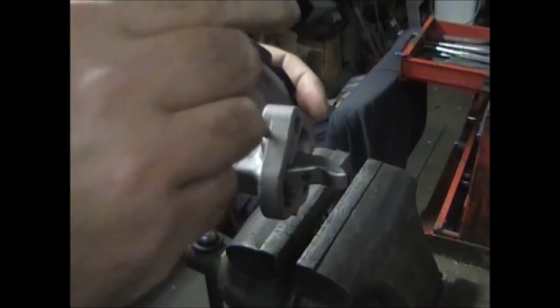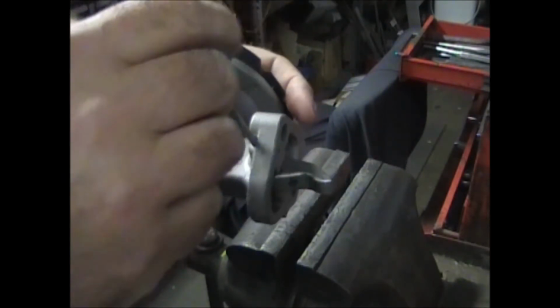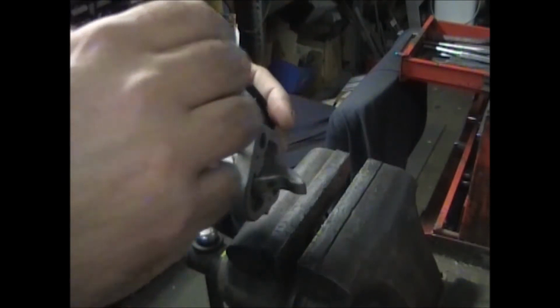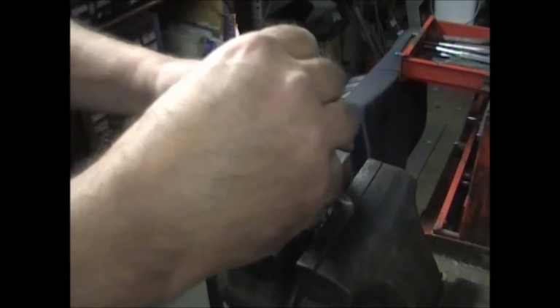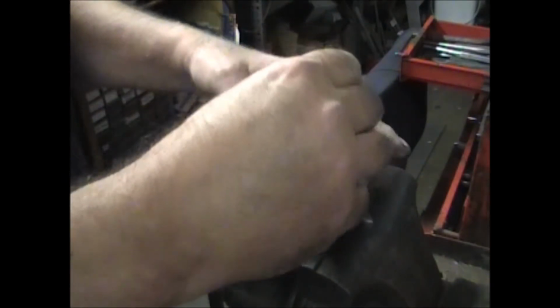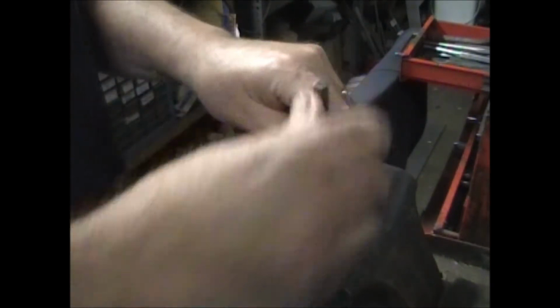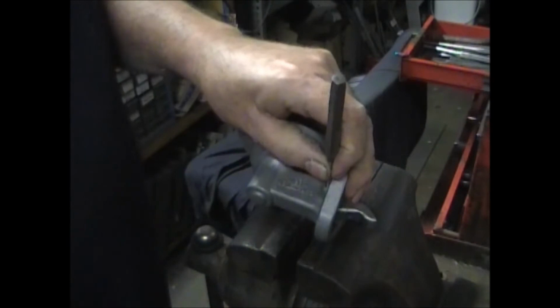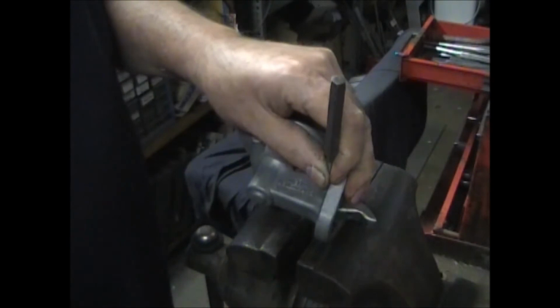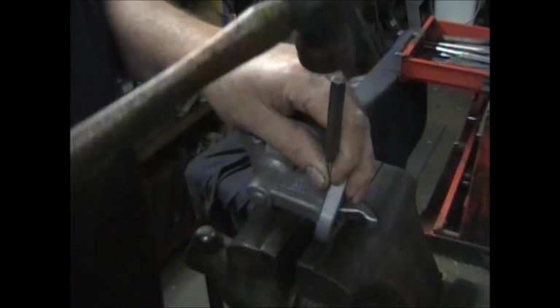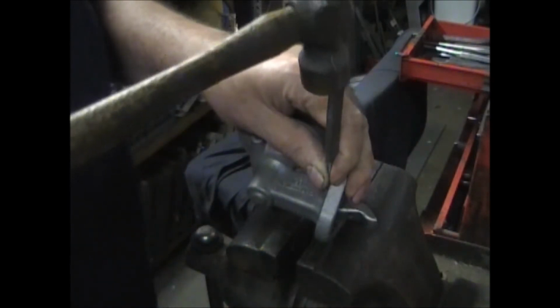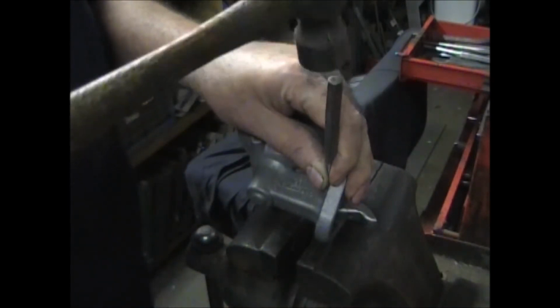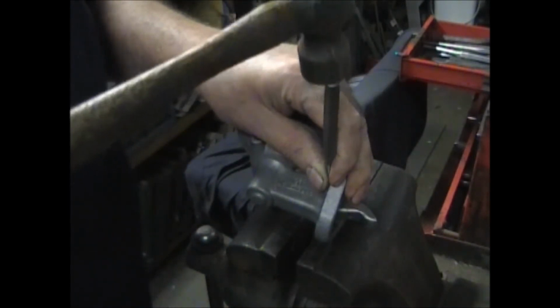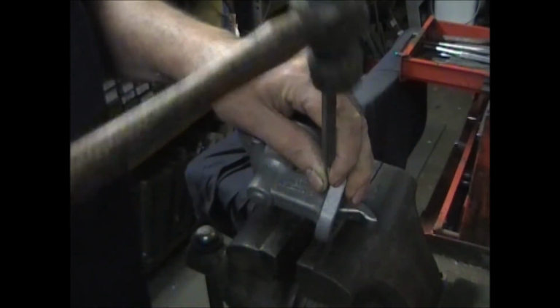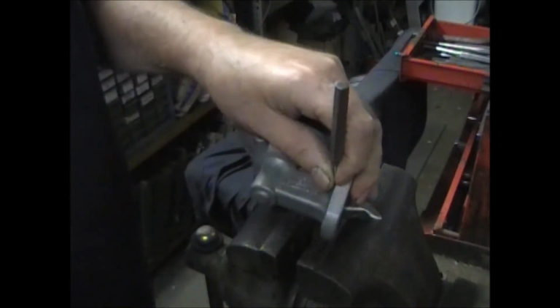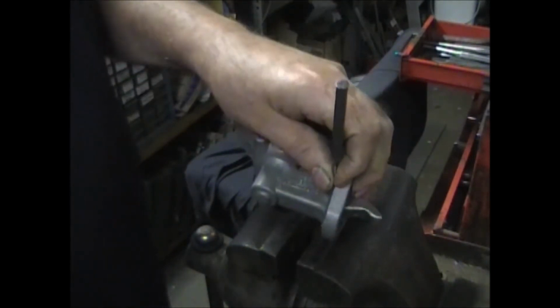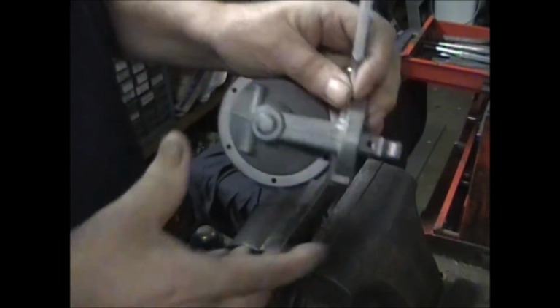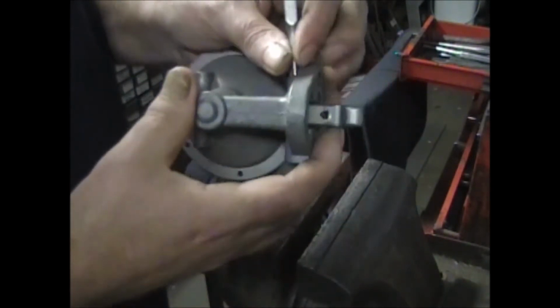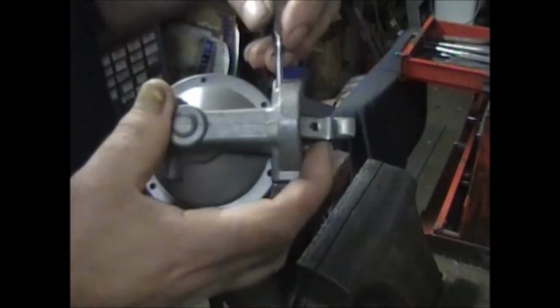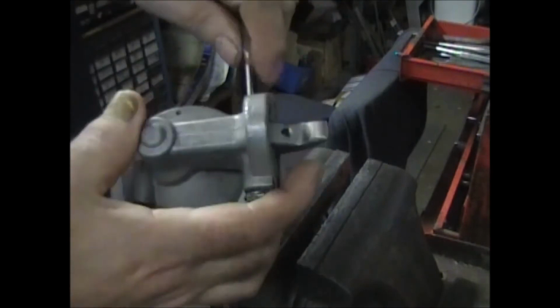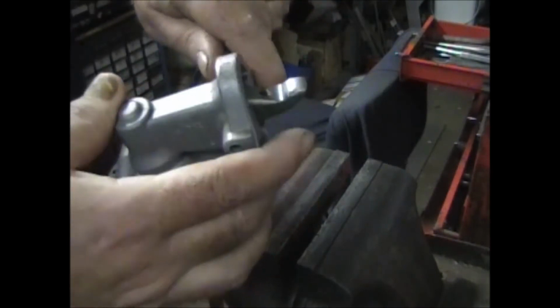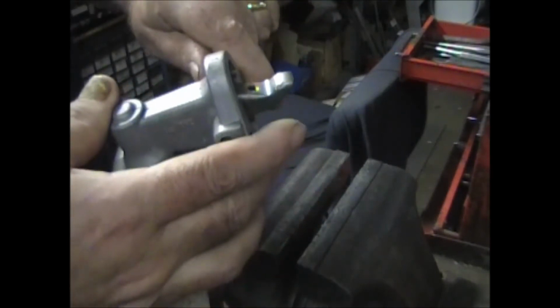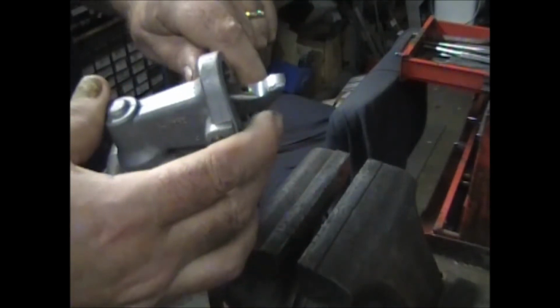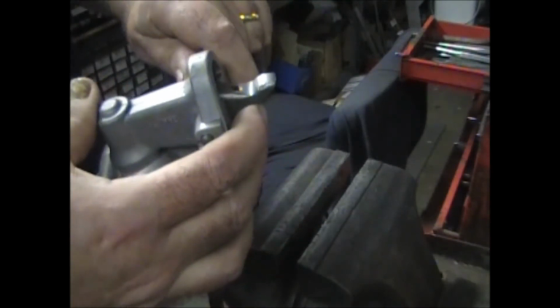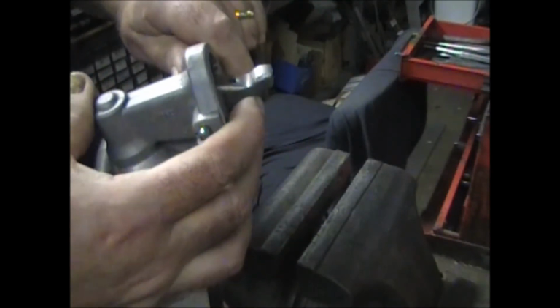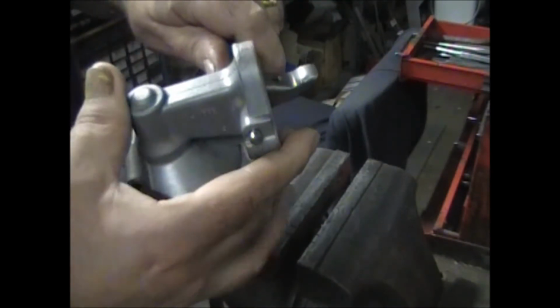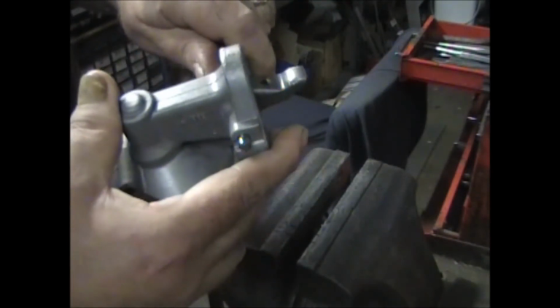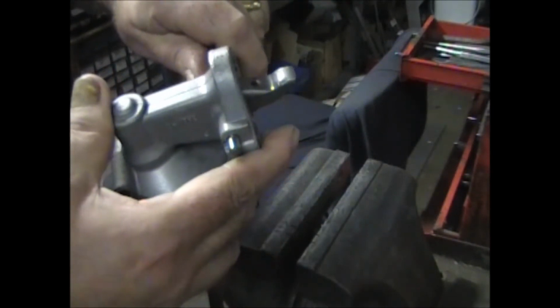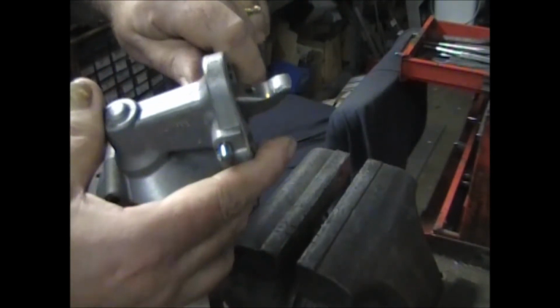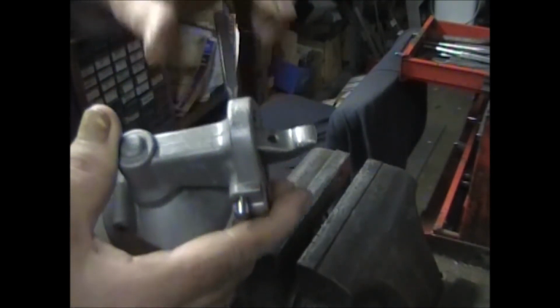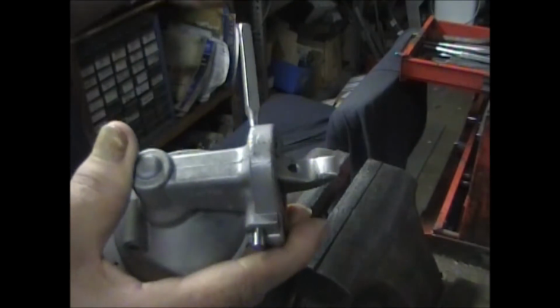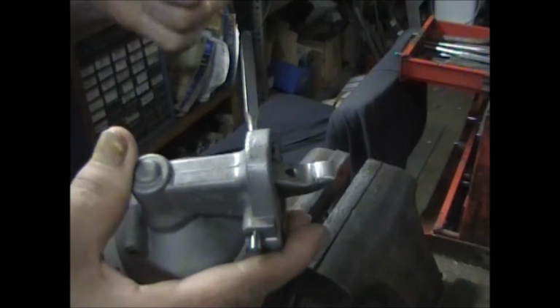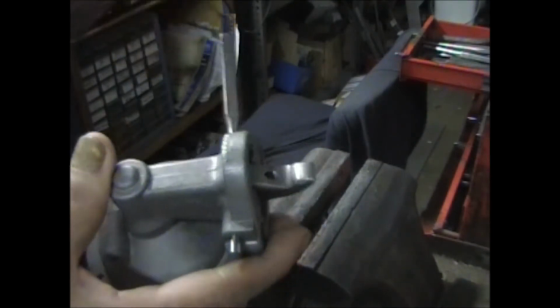Take a 1/8th inch punch and just run it down — you'll know it when you're on the pin. Just start tapping on it and it will push that pin right out the other side. Just keep hitting it through.